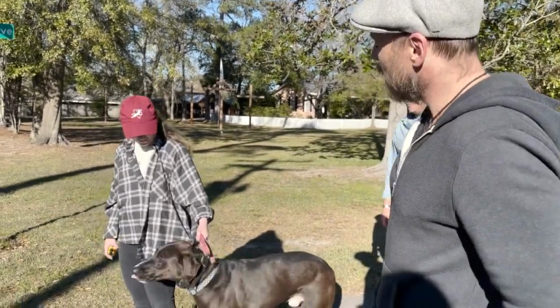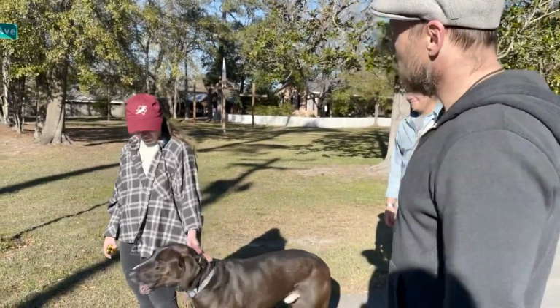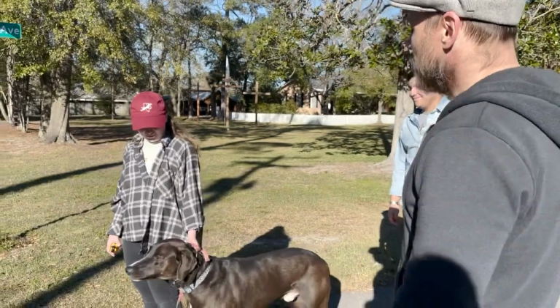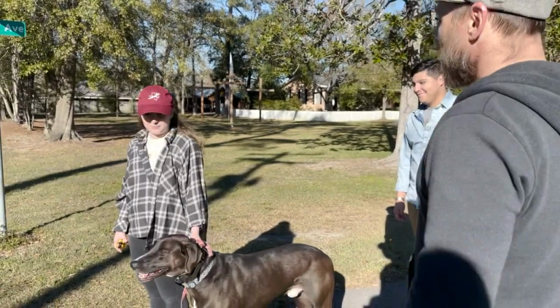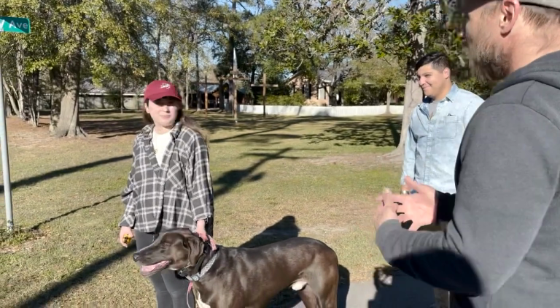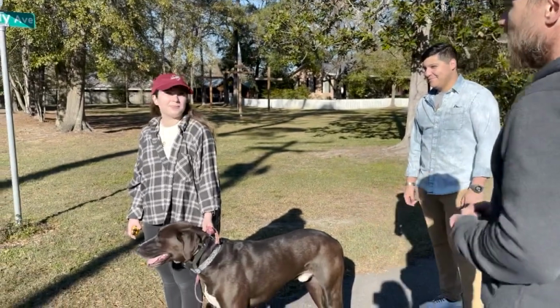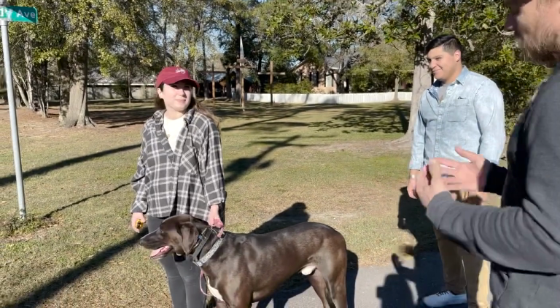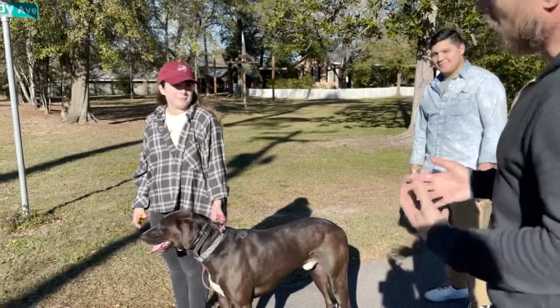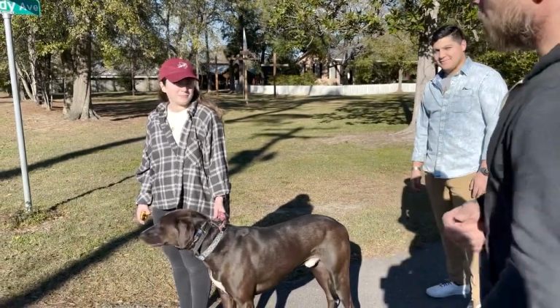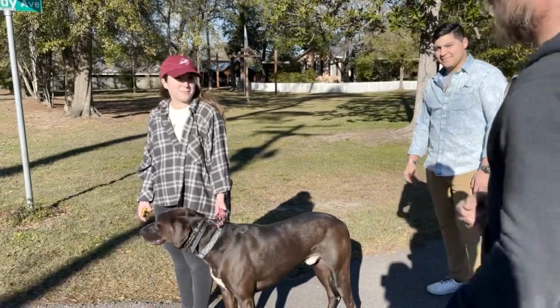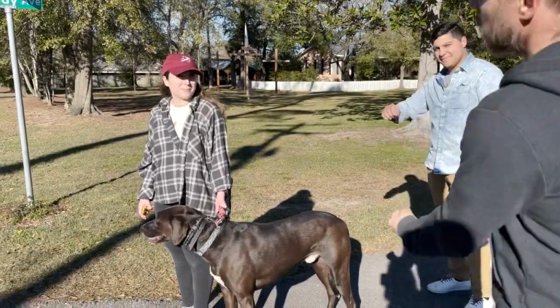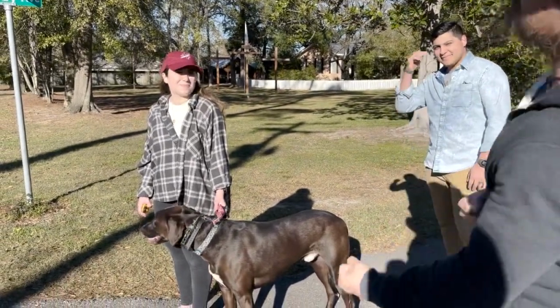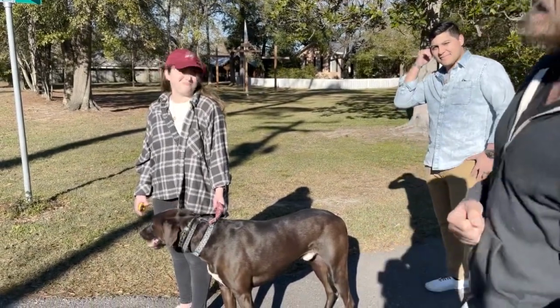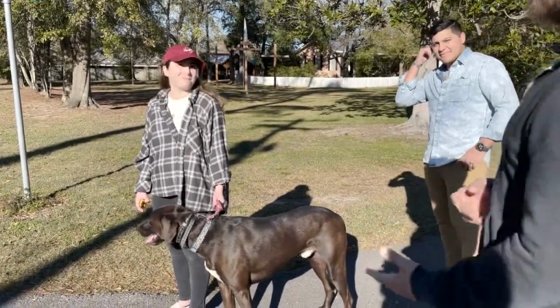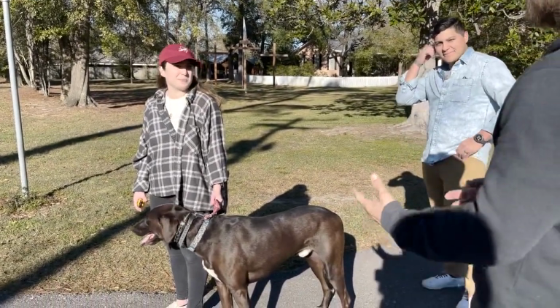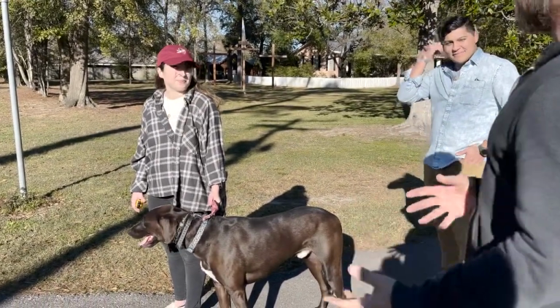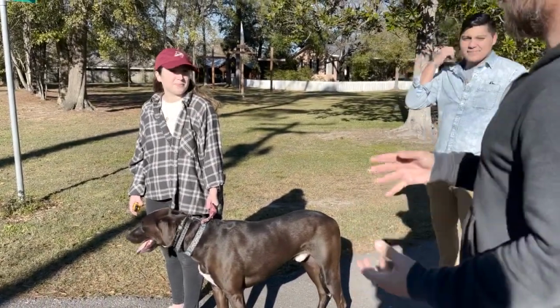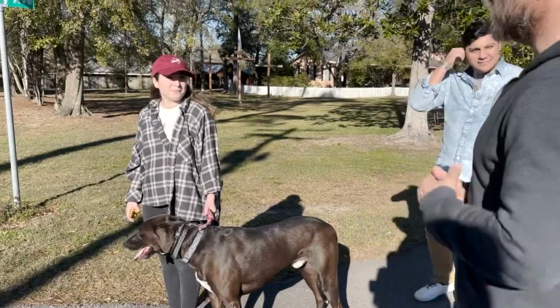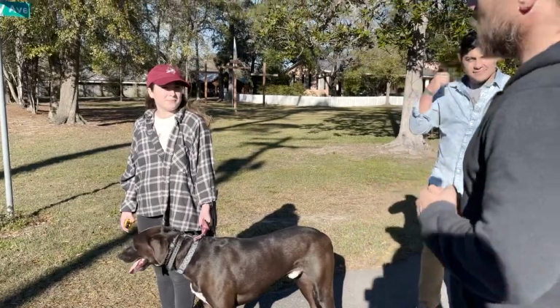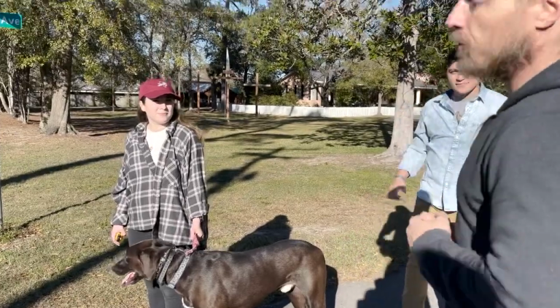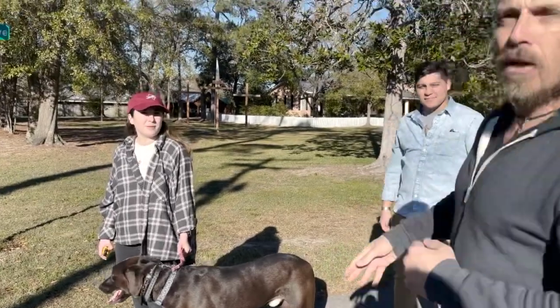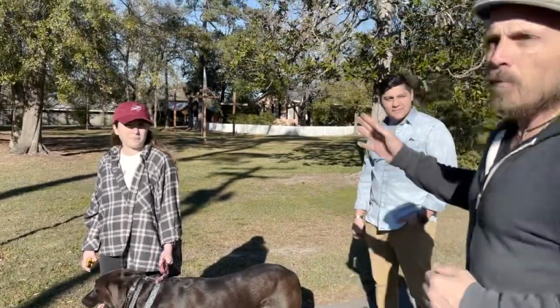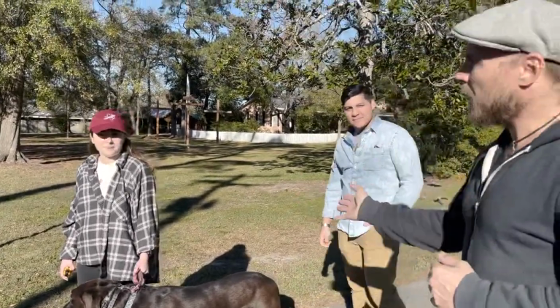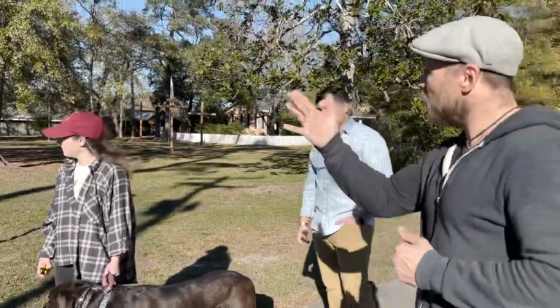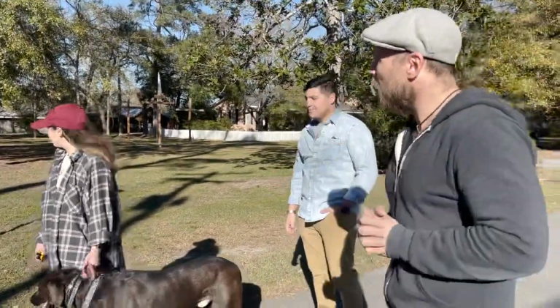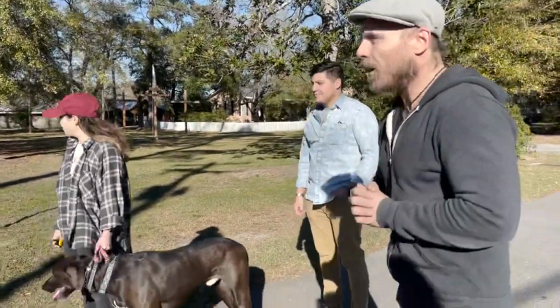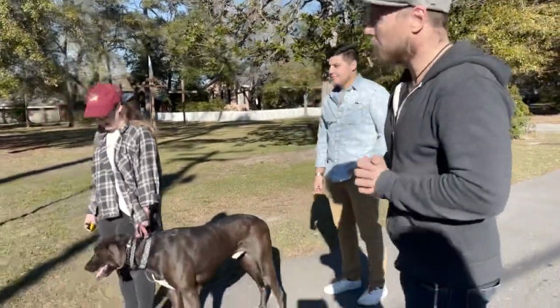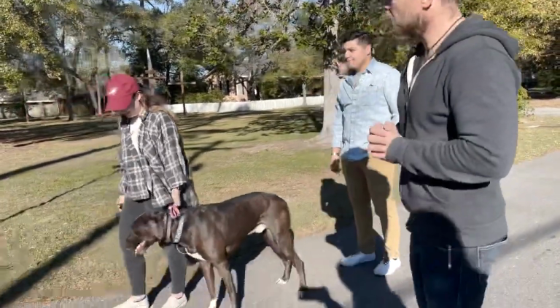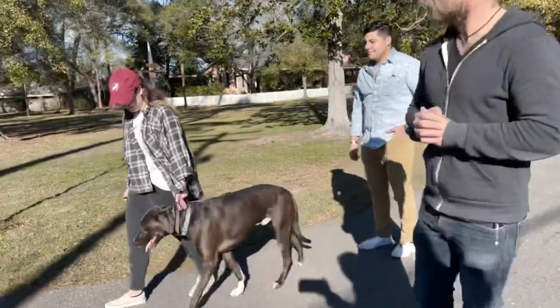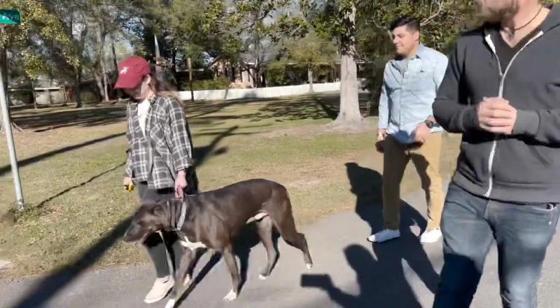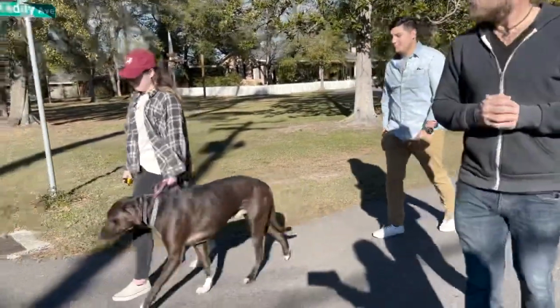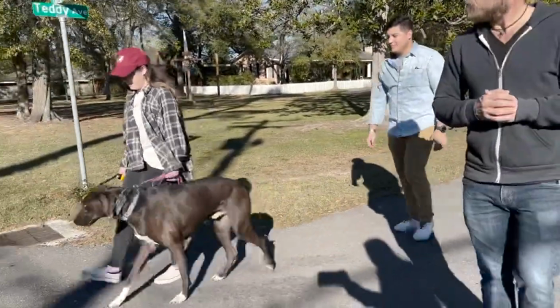There you go. That's another cool thing — rather than a flat collar, we've got a manhandle on the paw, and it gives you a little bit more leverage. So say heel, and off you go. Heel. Heel.